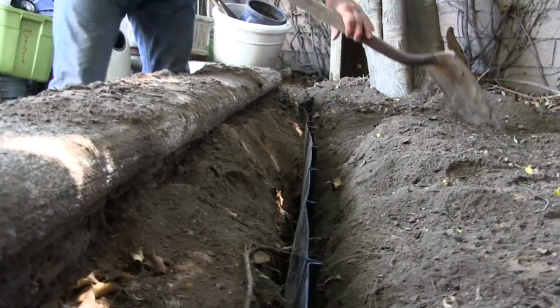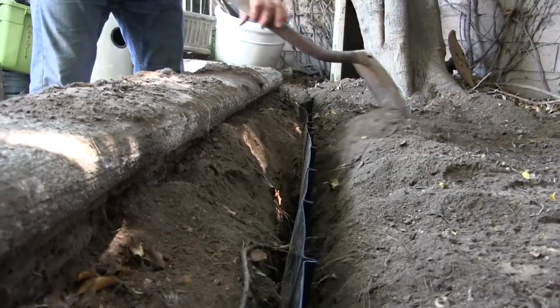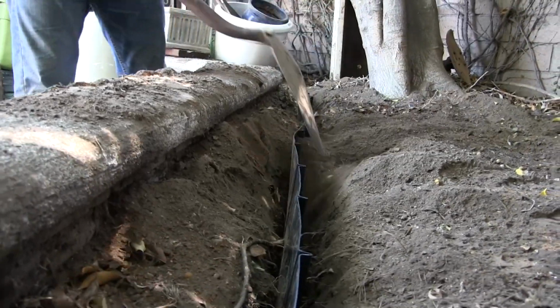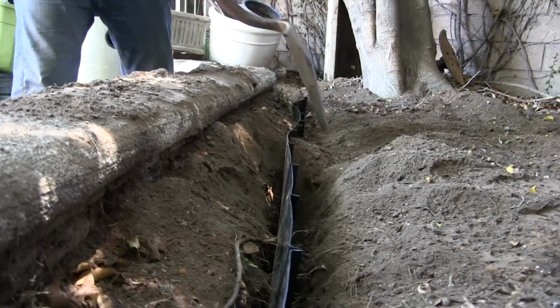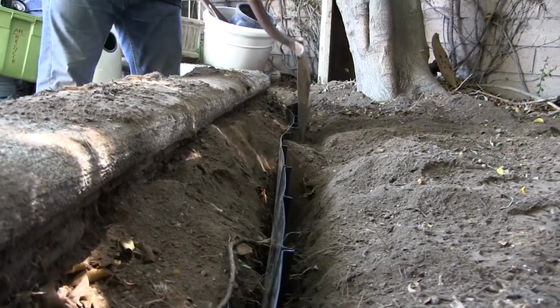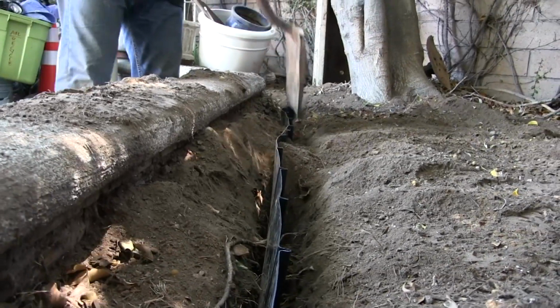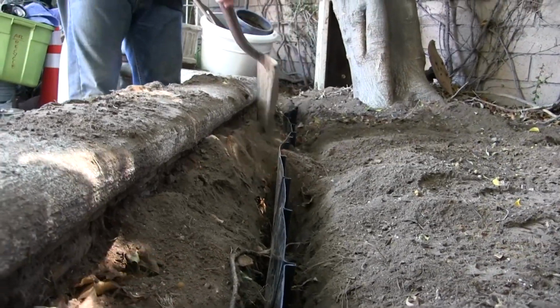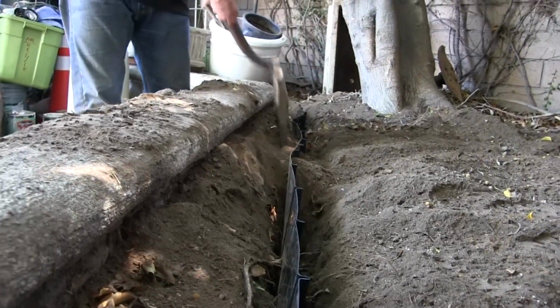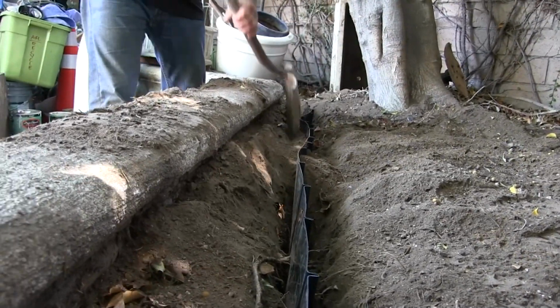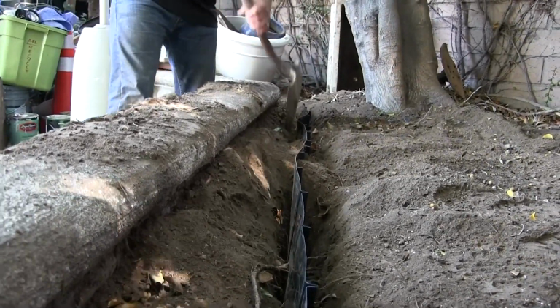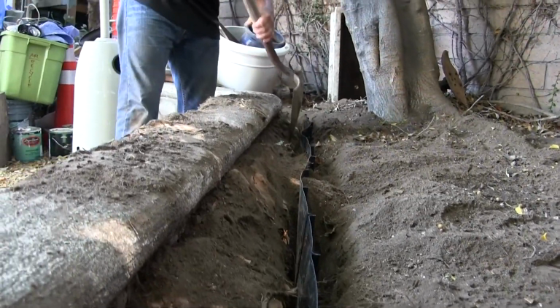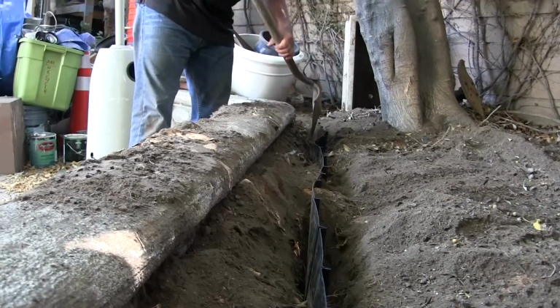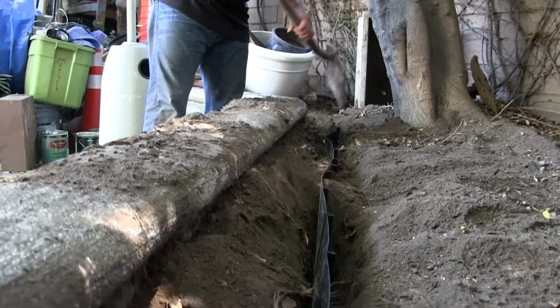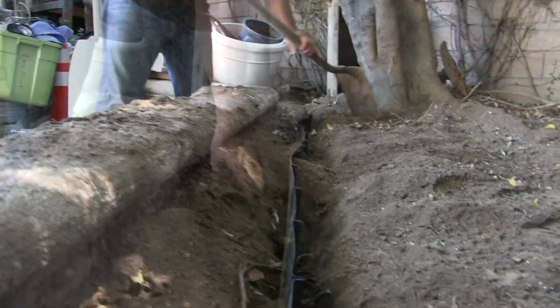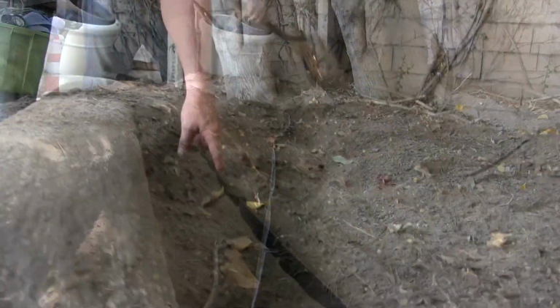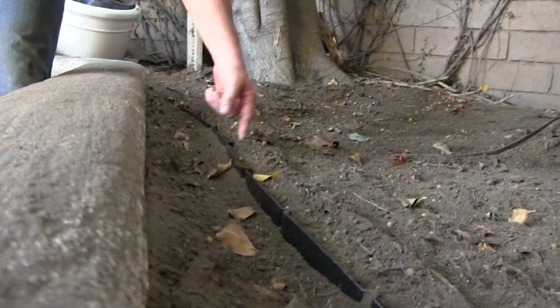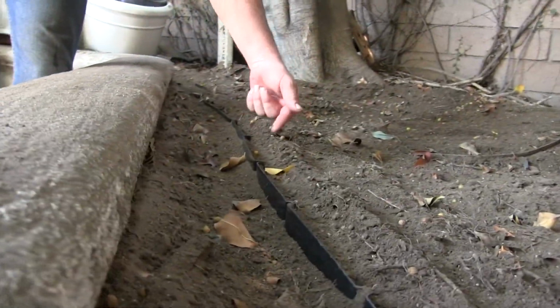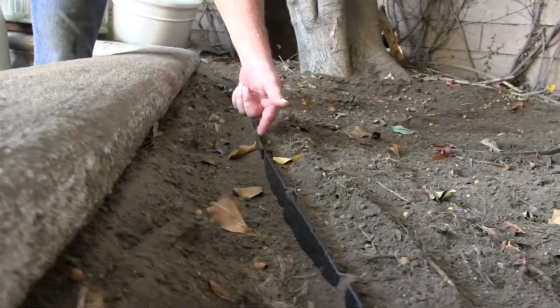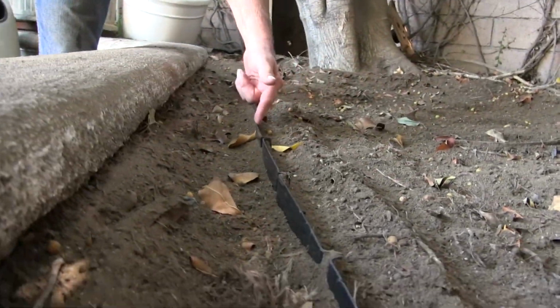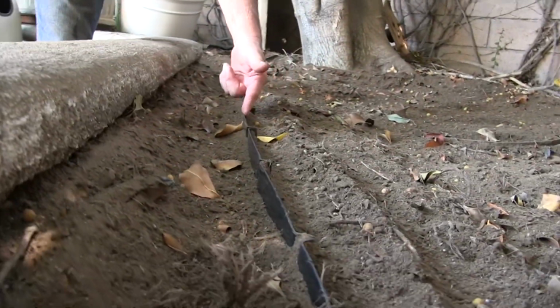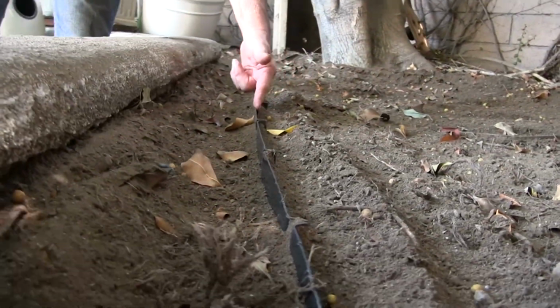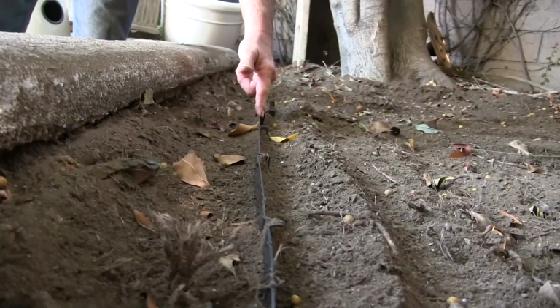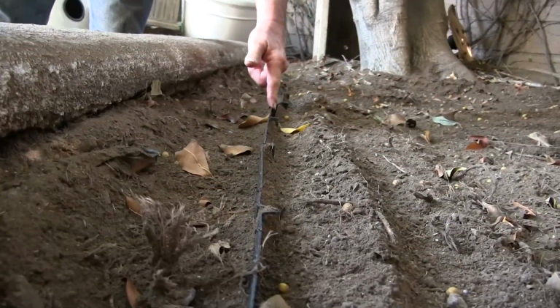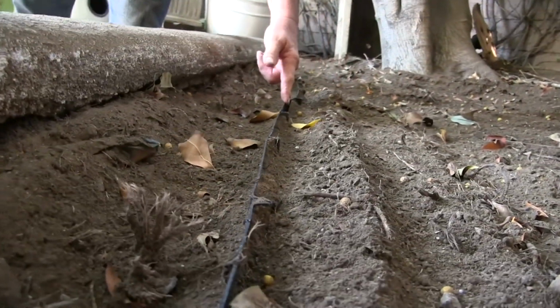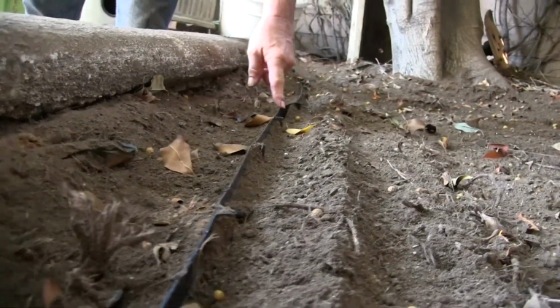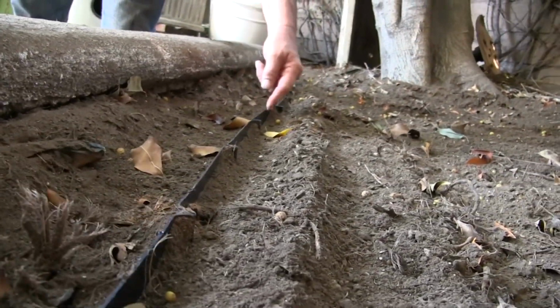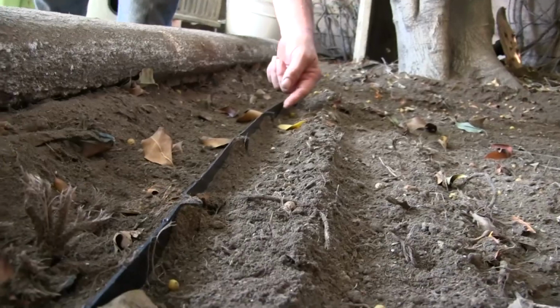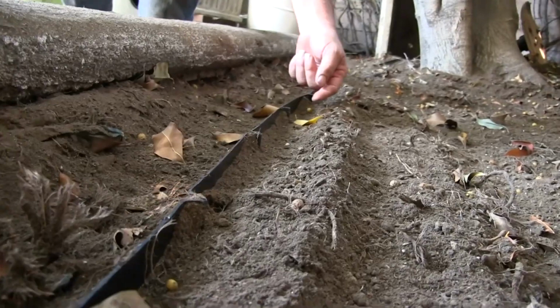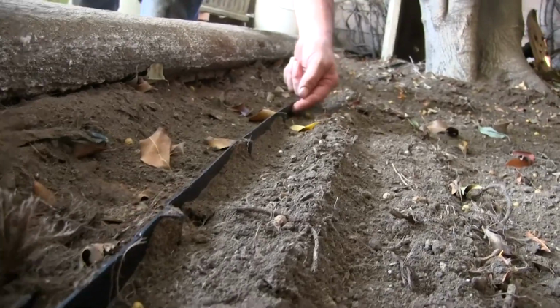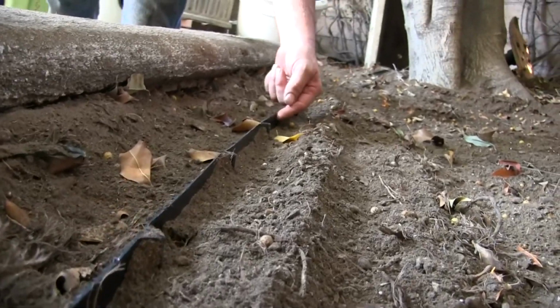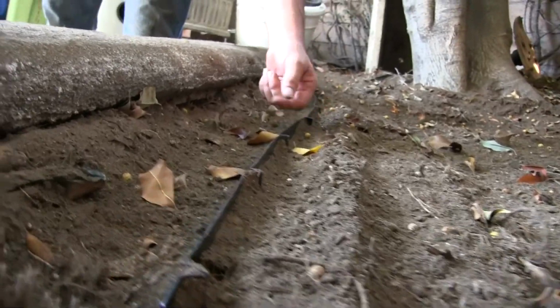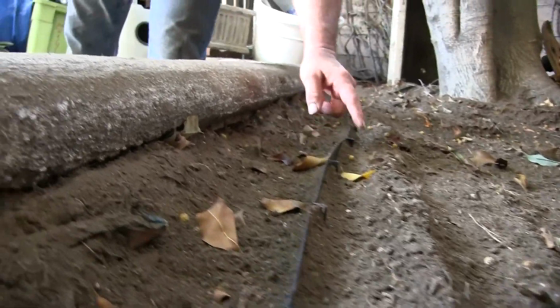It's important that this barrier is at least two to three inches above grade. This is to keep the tree roots back, because these are very aggressive ficus roots that will actually try to hop up over the barrier.